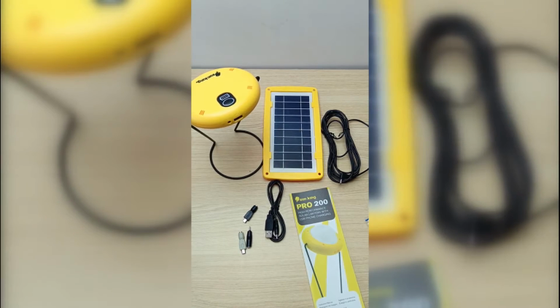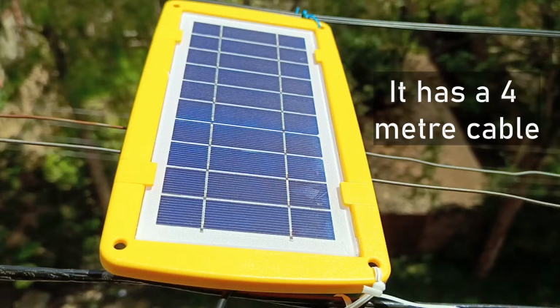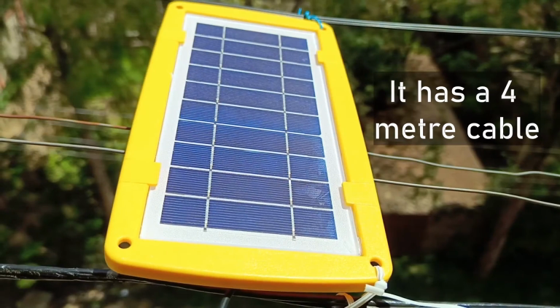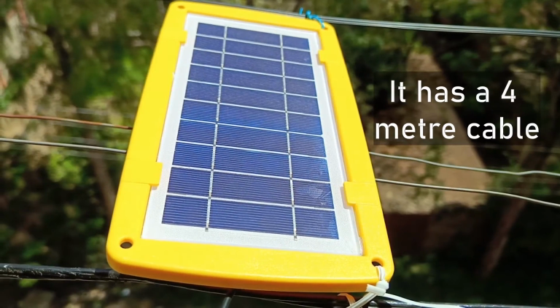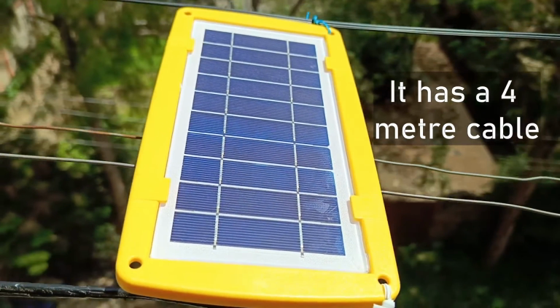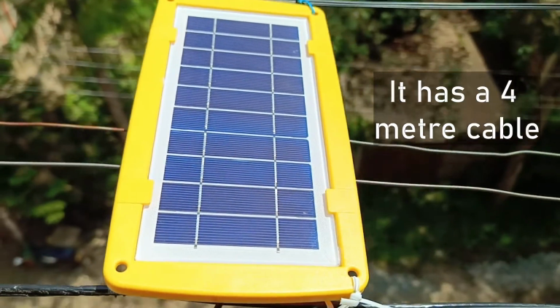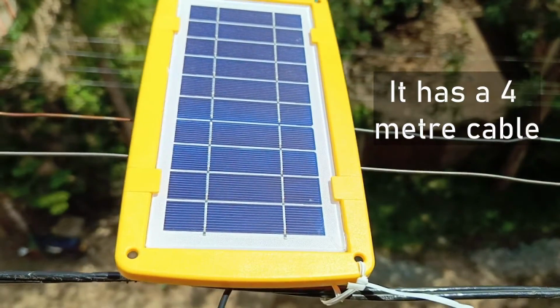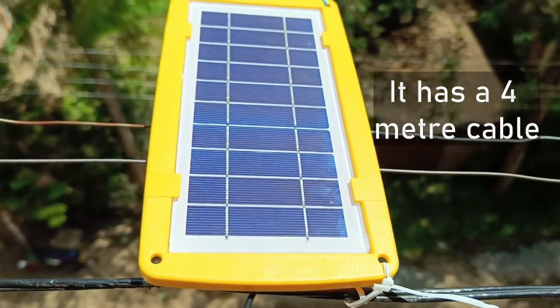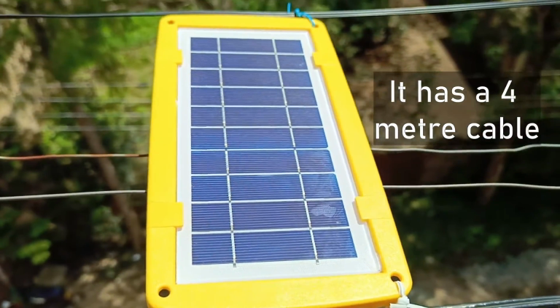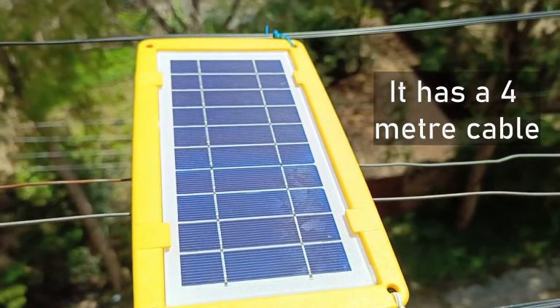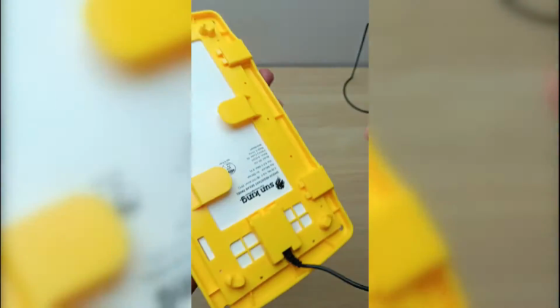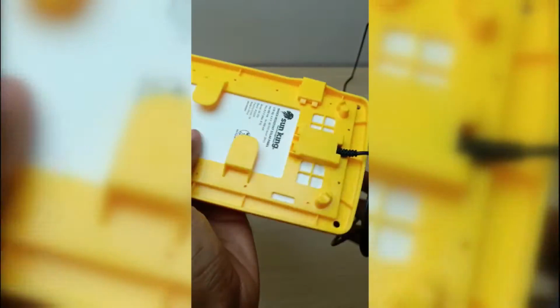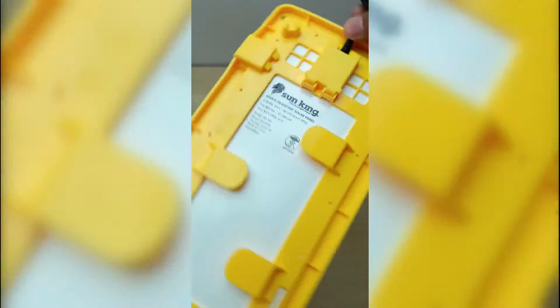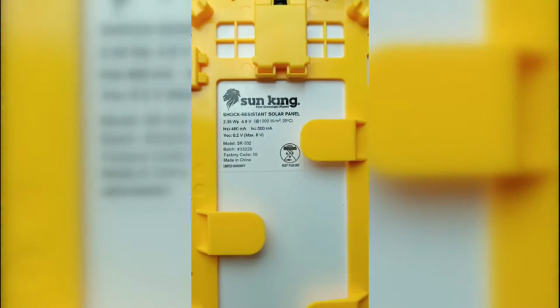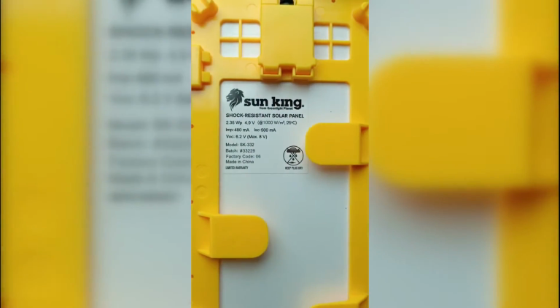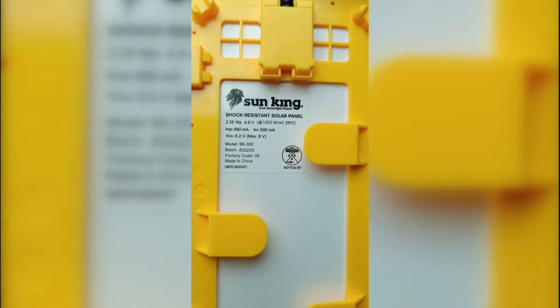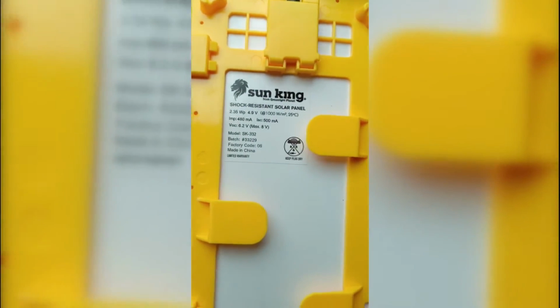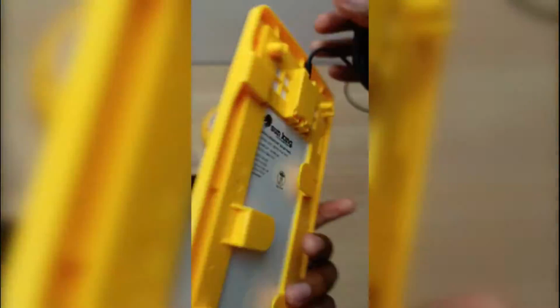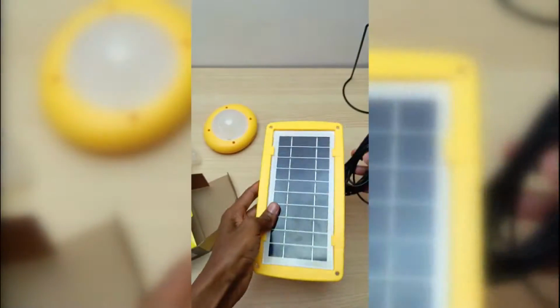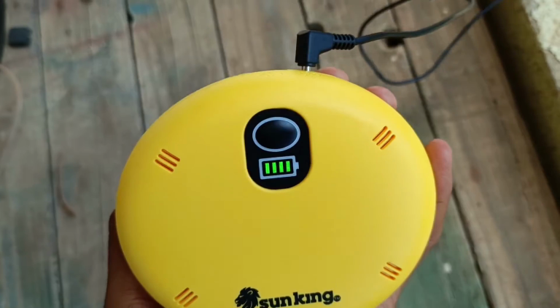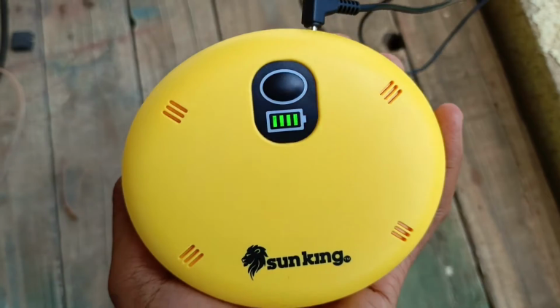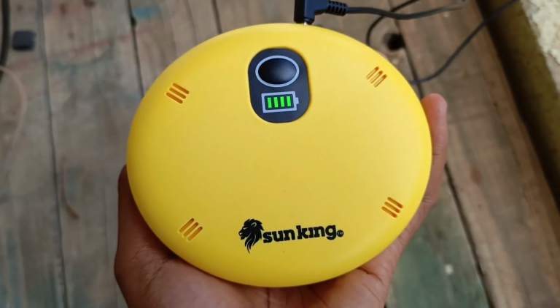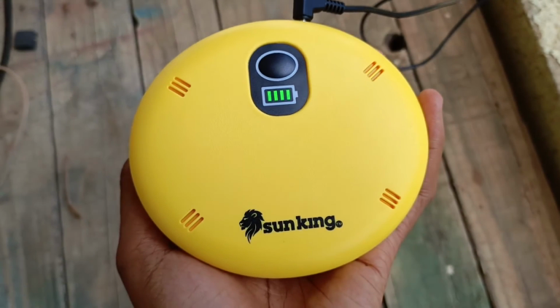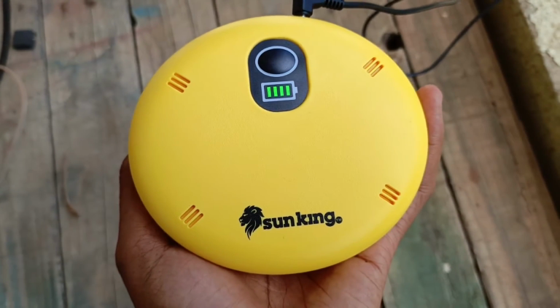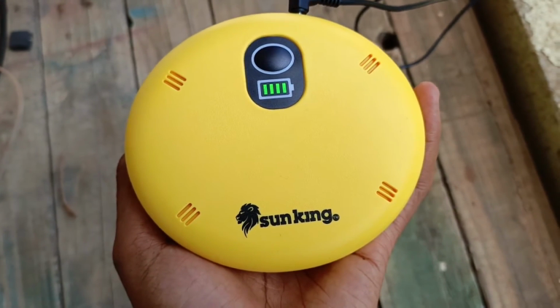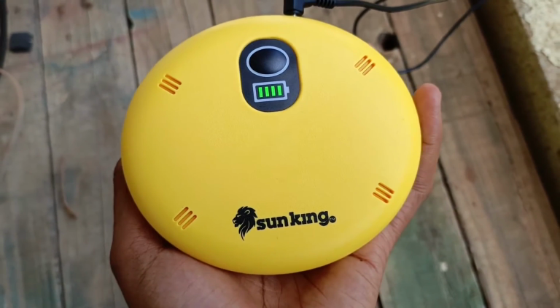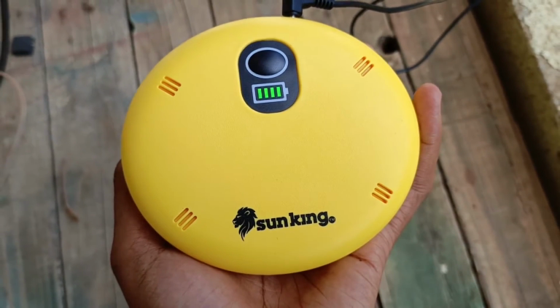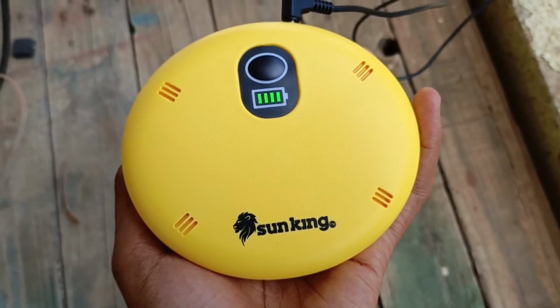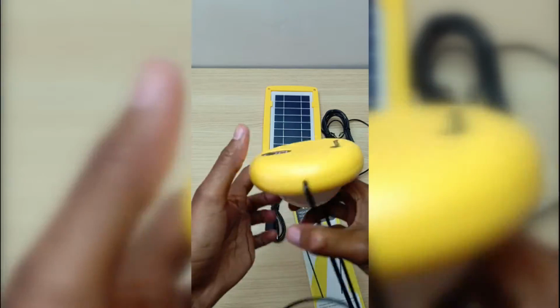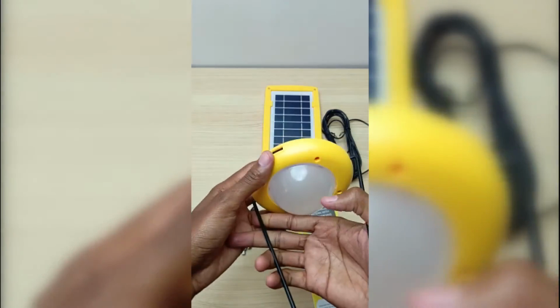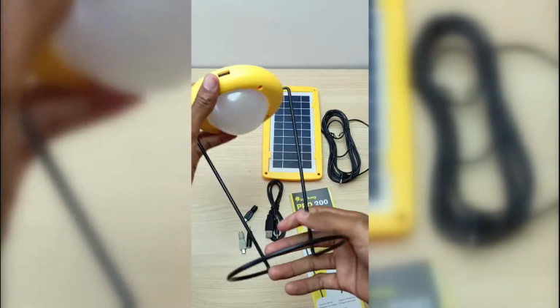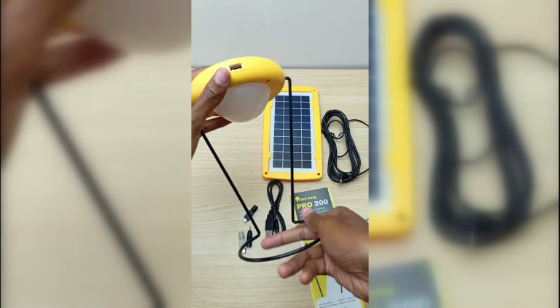The solar panel is polycrystalline, rated at 2.35 watts, and has an open circuit voltage of 6.2 volts. It connects directly to the light module using a small pin barrel connector. The USB port is for charging your devices, provided you select the appropriate USB connector.